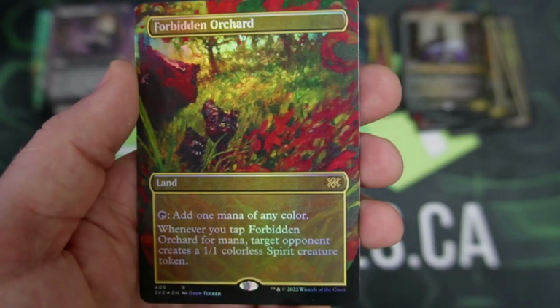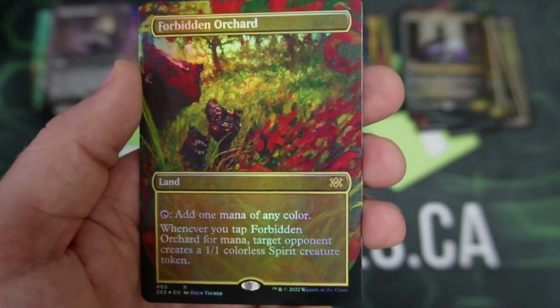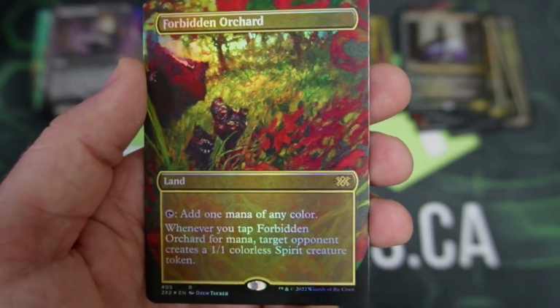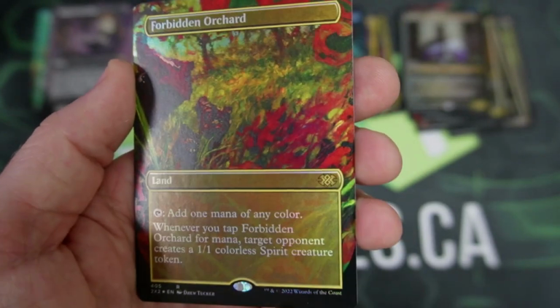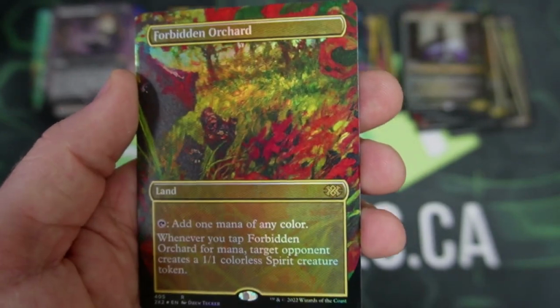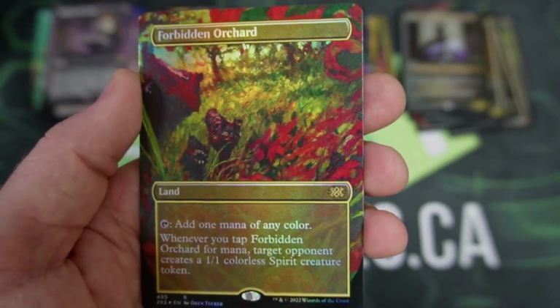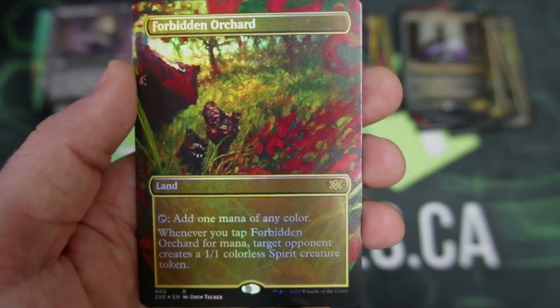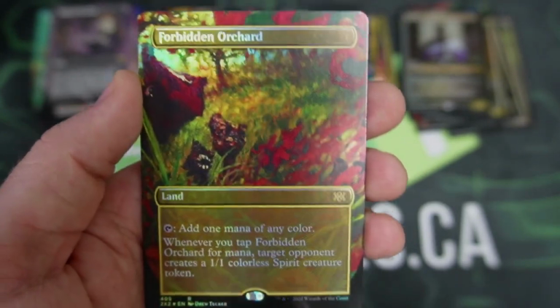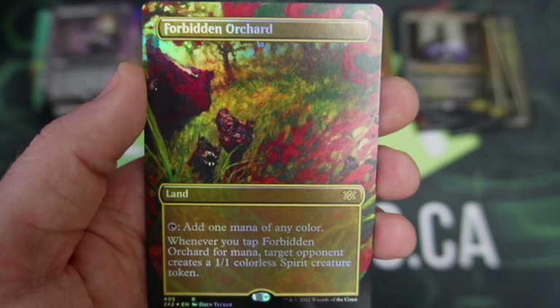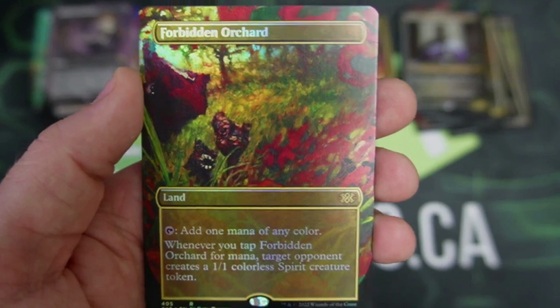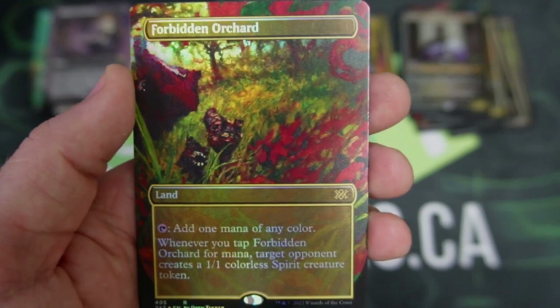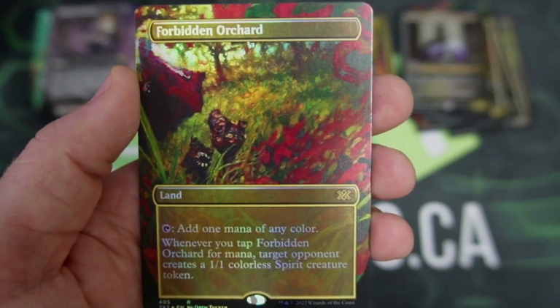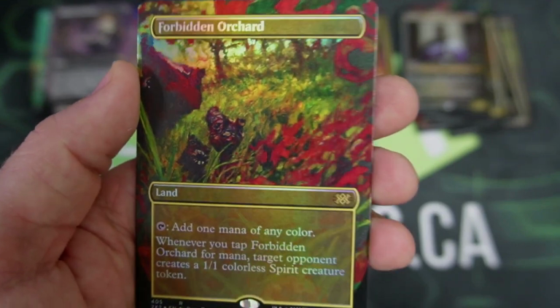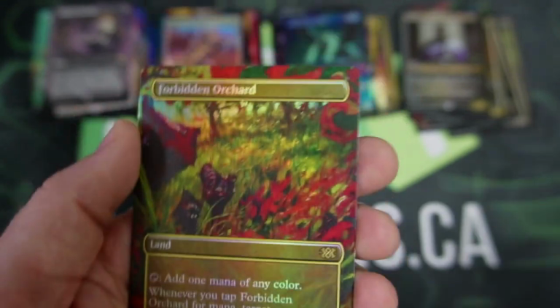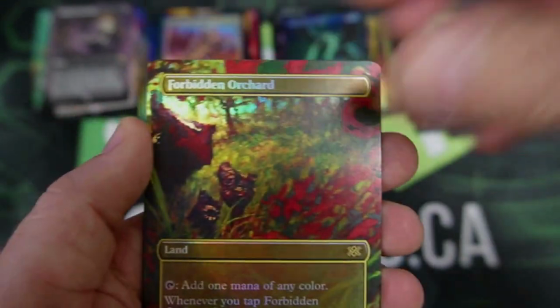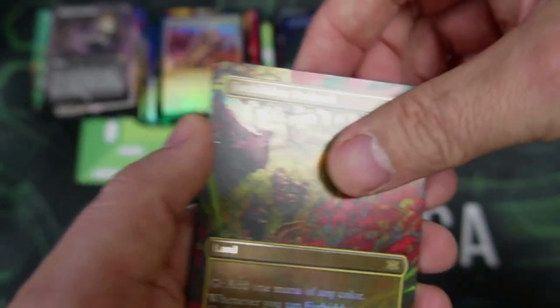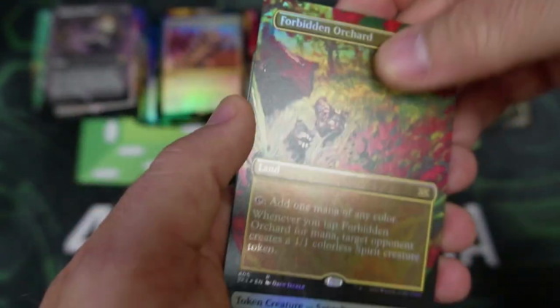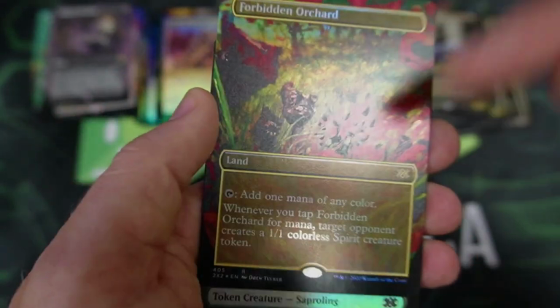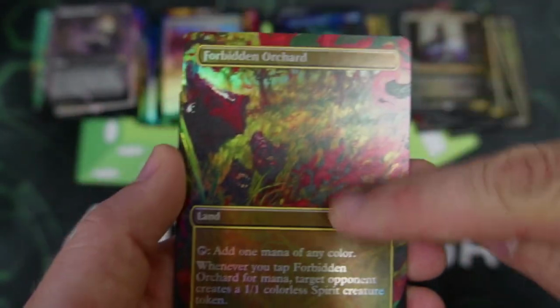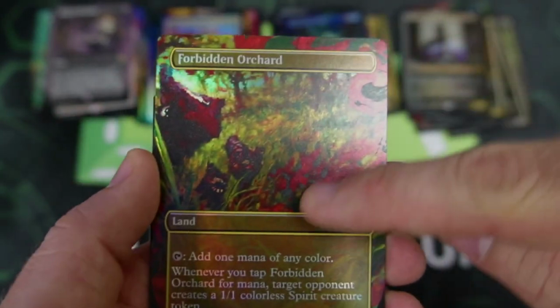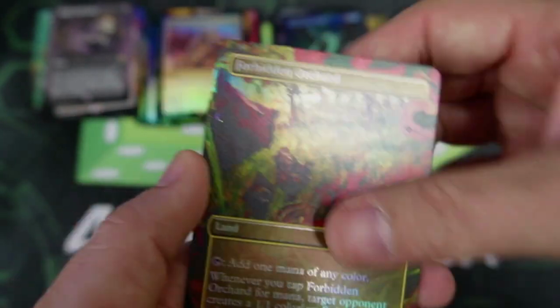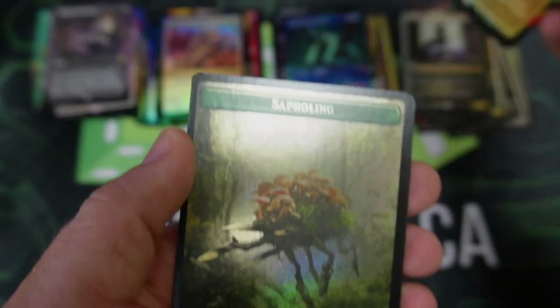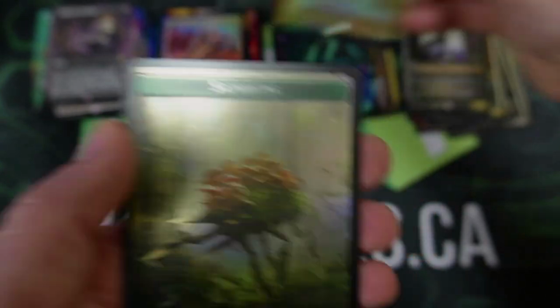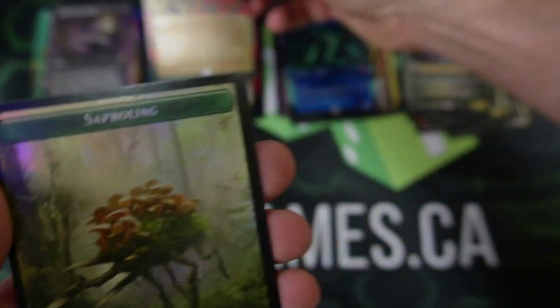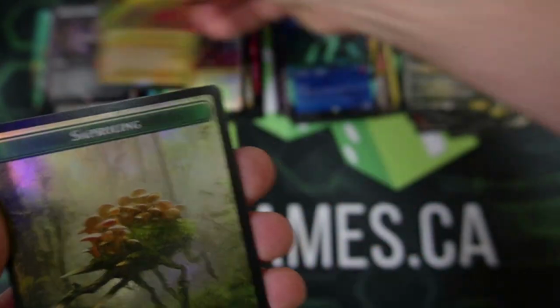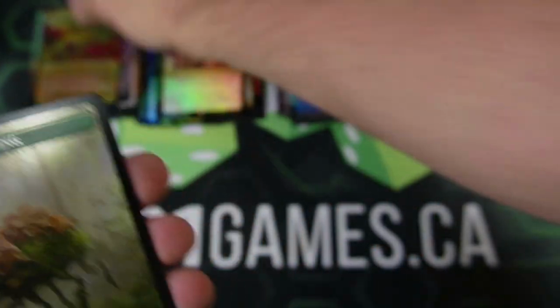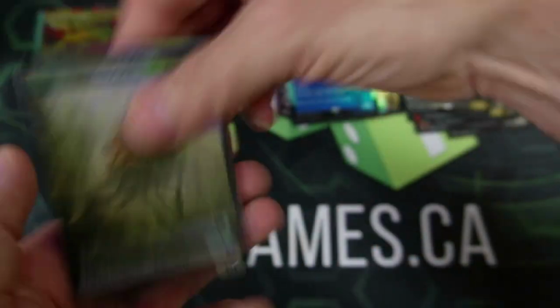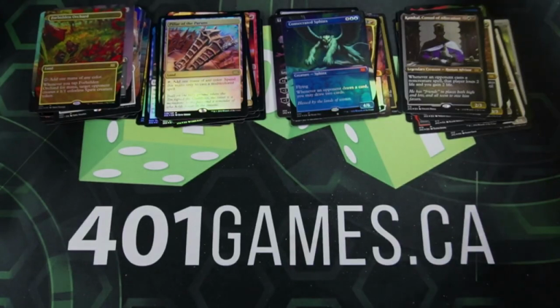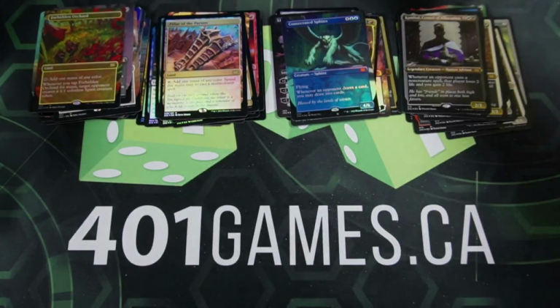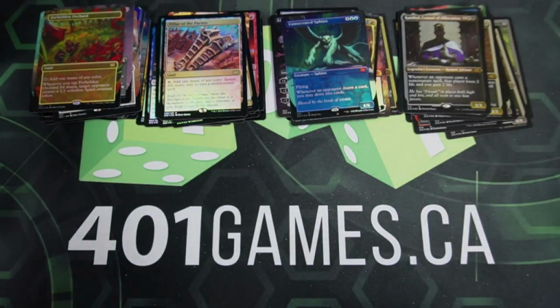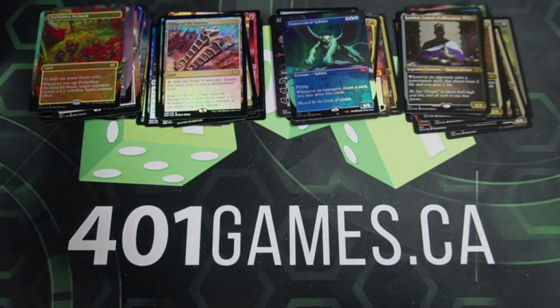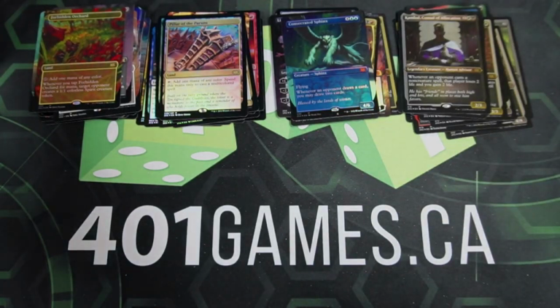Forbidden Orchard — I remember you! I forgot this was in the set. That's cool, you know what? That's a beautiful card. I like that art — kind of an impressionist style. I'm going to pick one of those up.